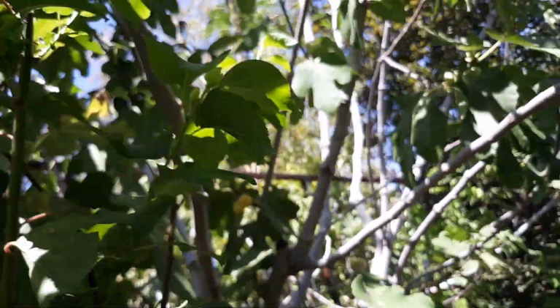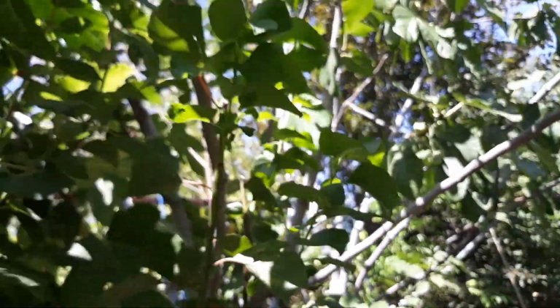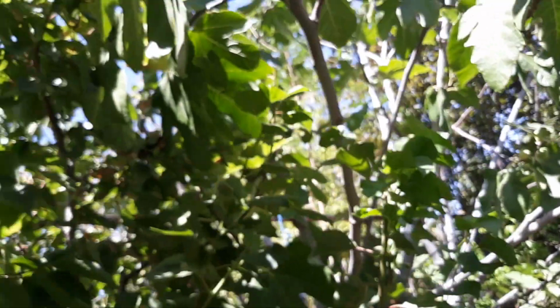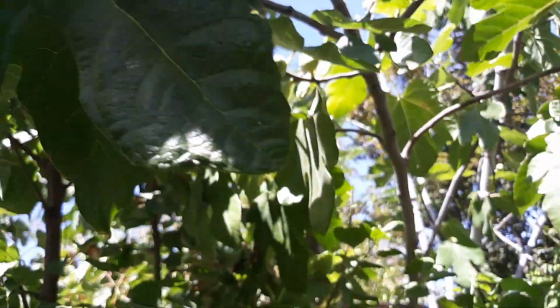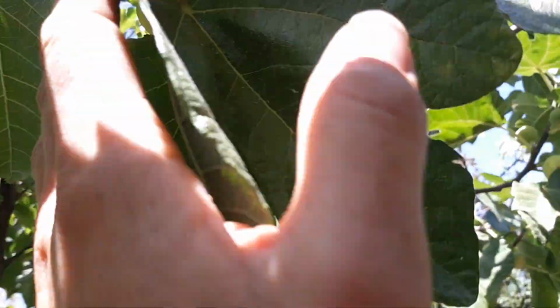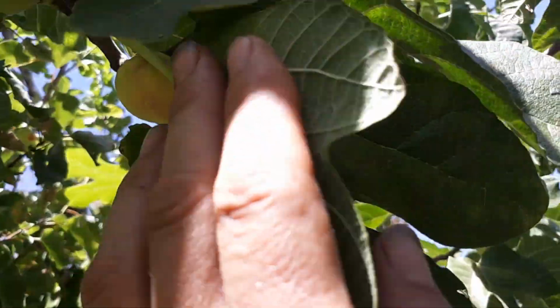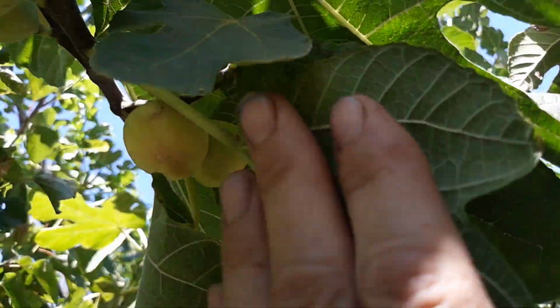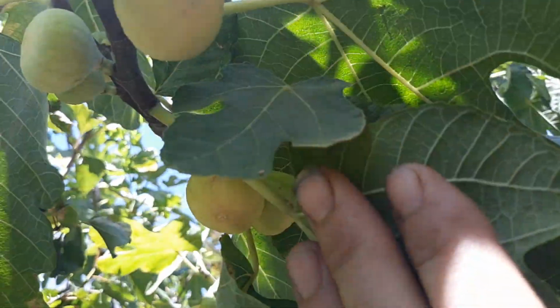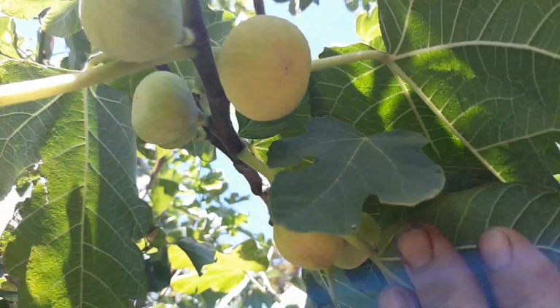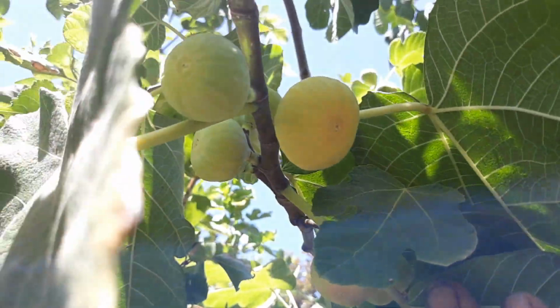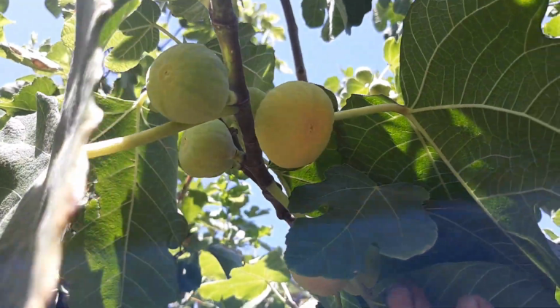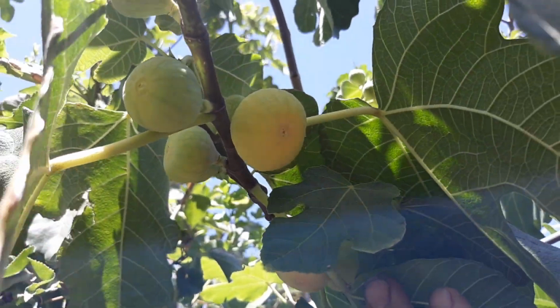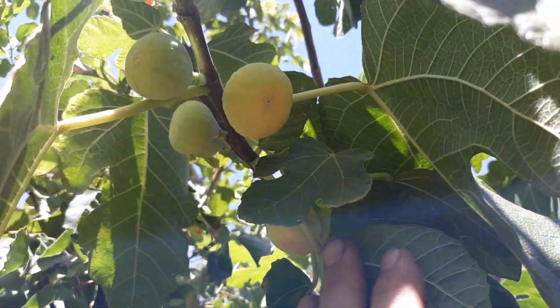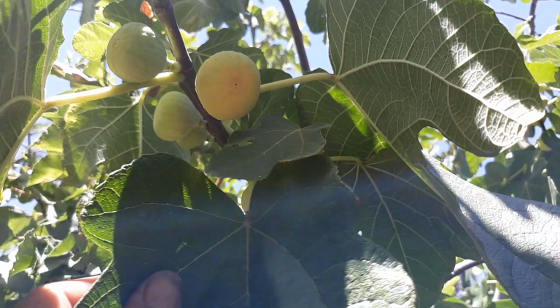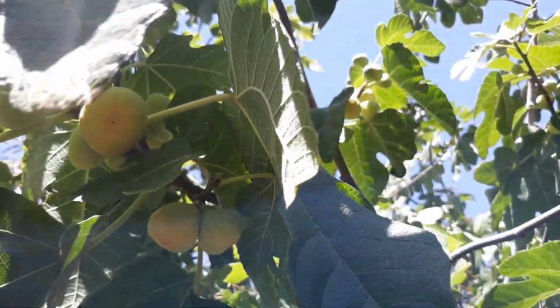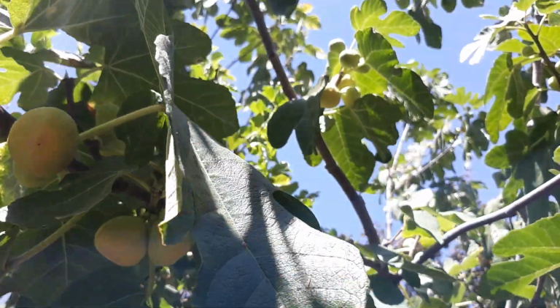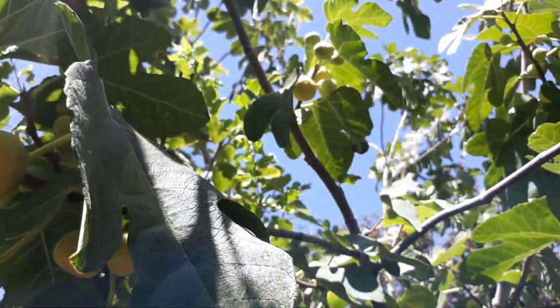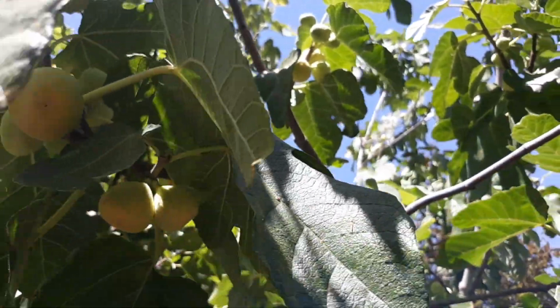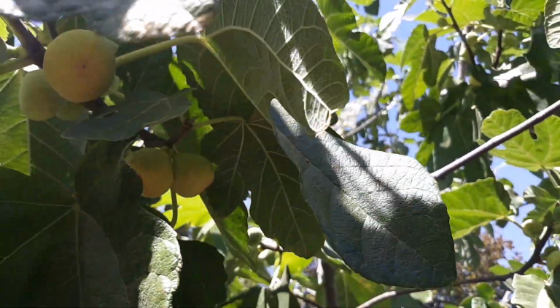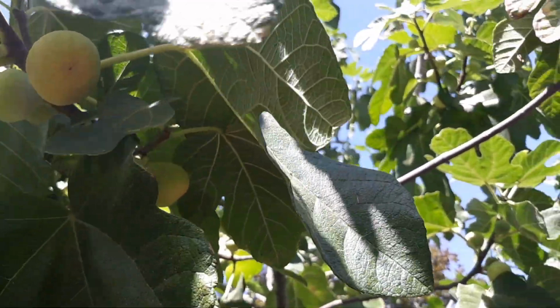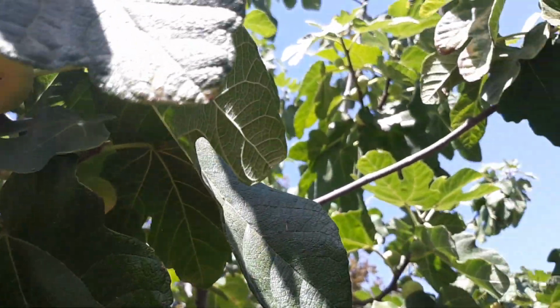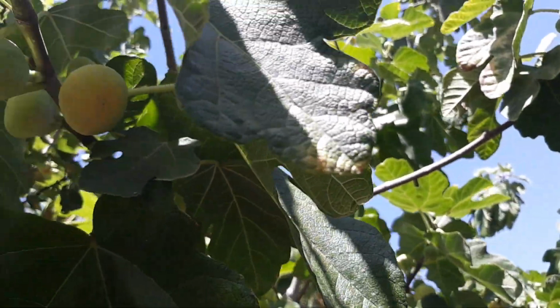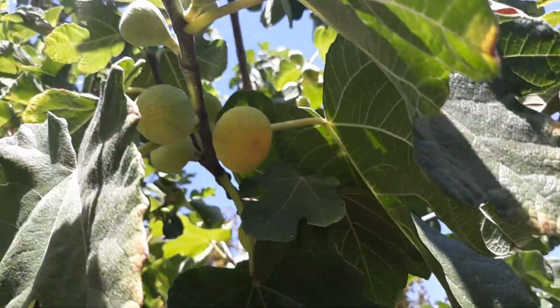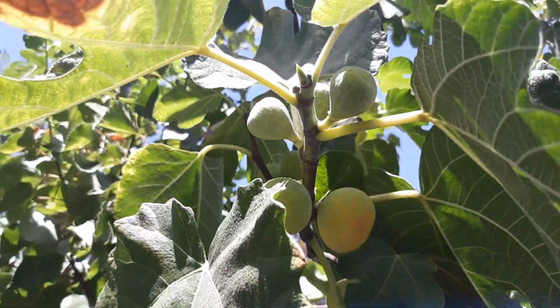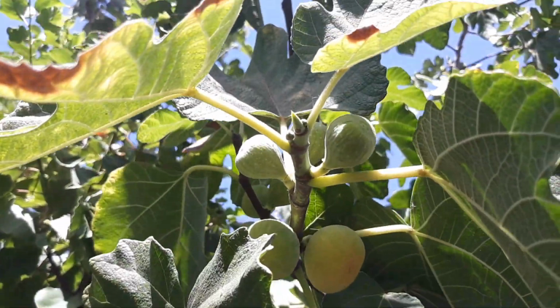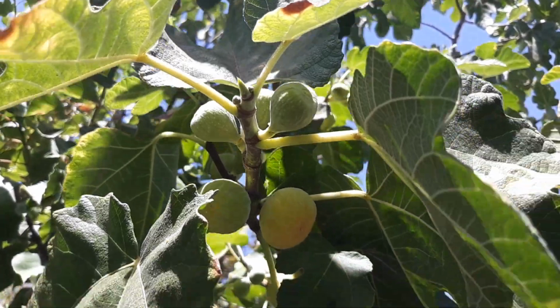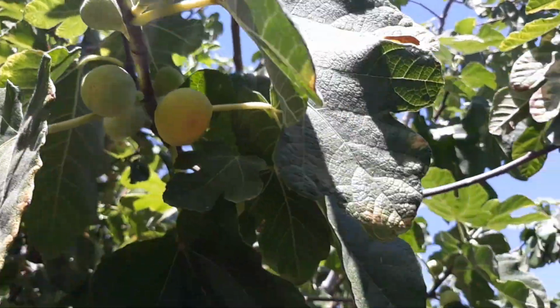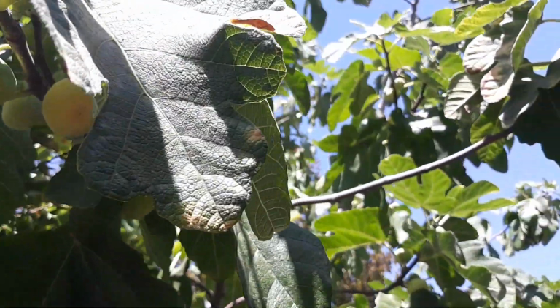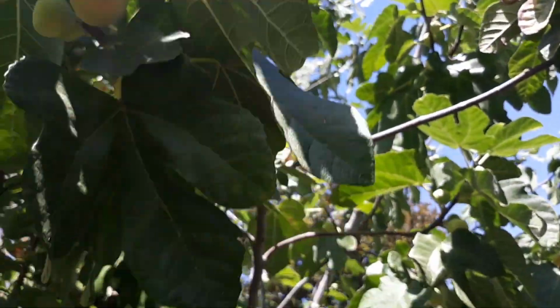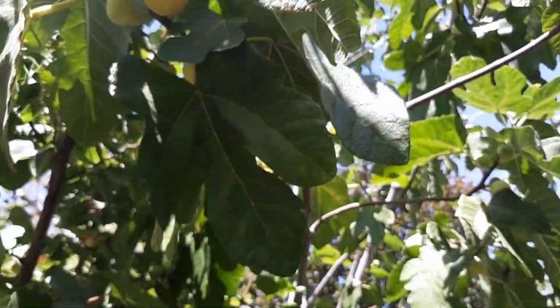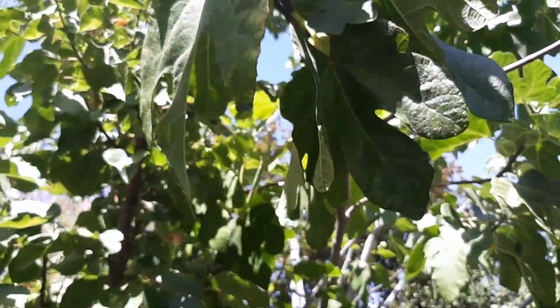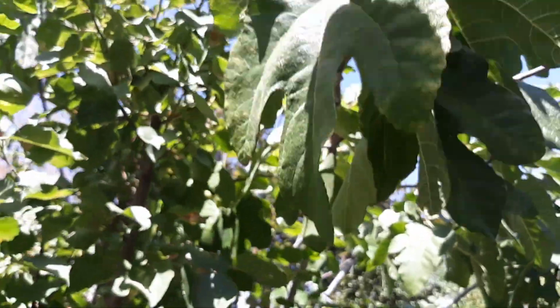They're starting to ripen up now. This is a yellow fig, or white fig on the inside — this is a Cadota fig. I noticed there are really kind of two main problems on fig trees here in Phoenix.